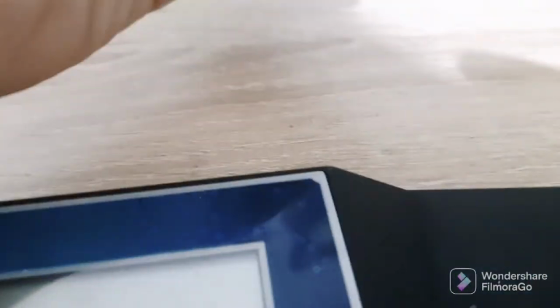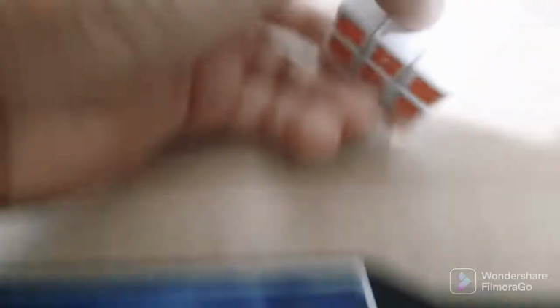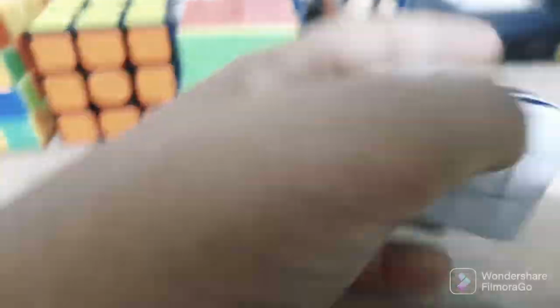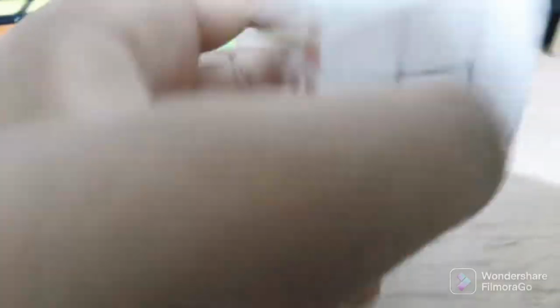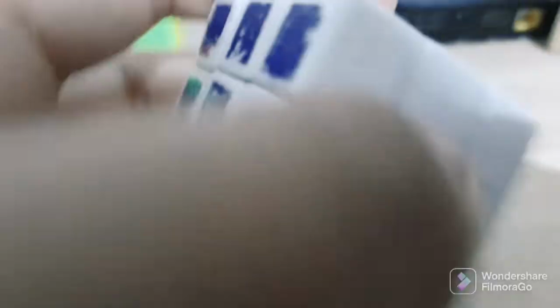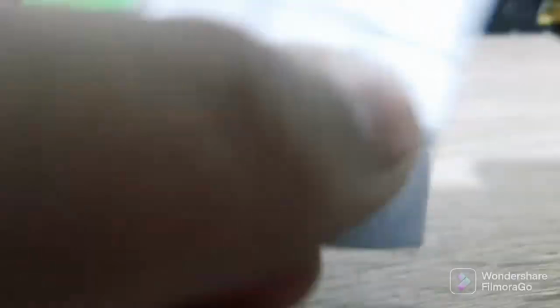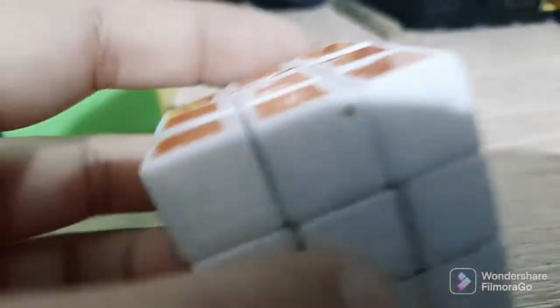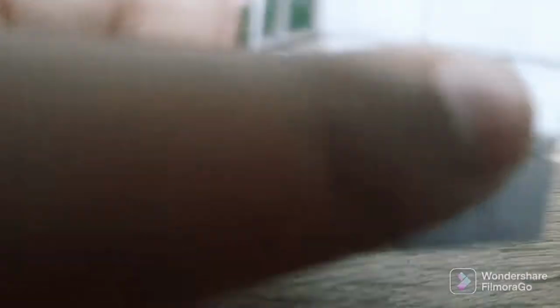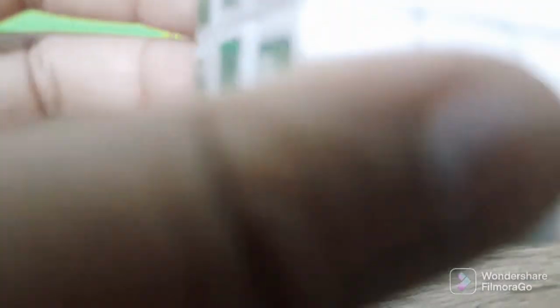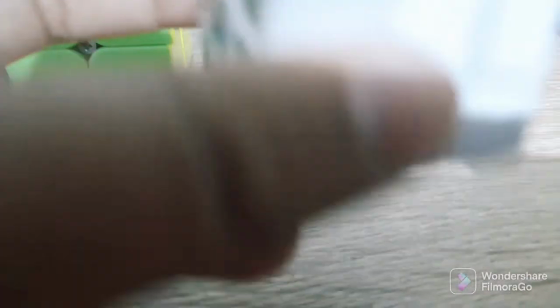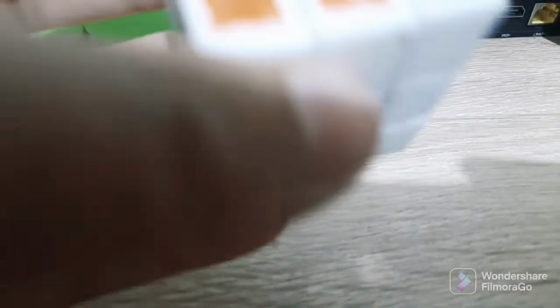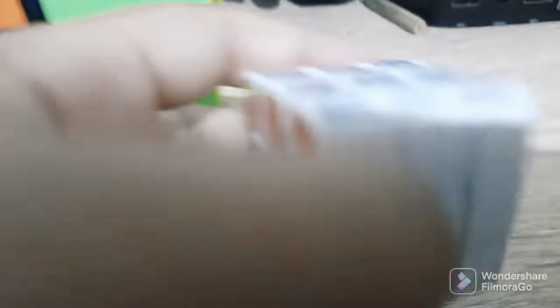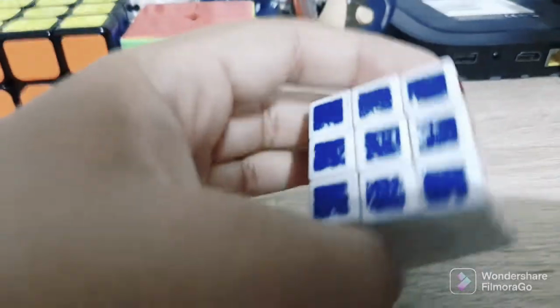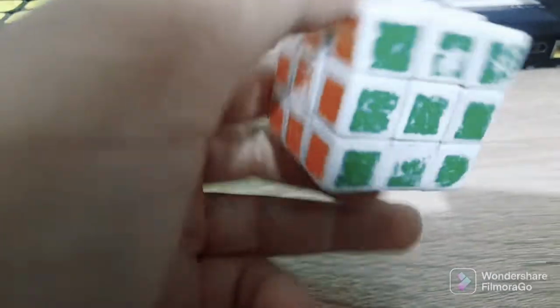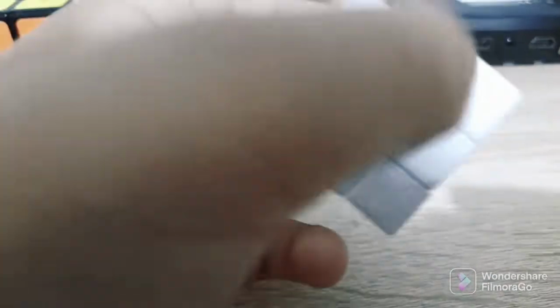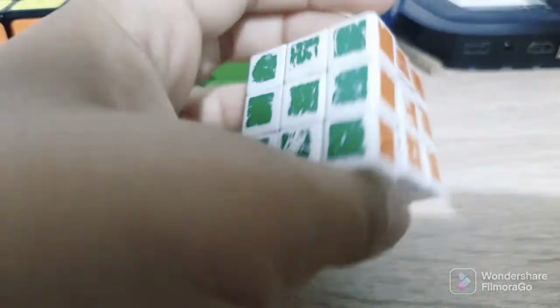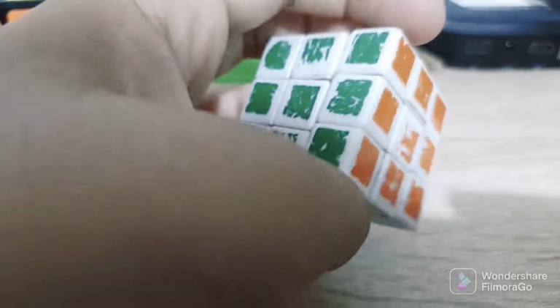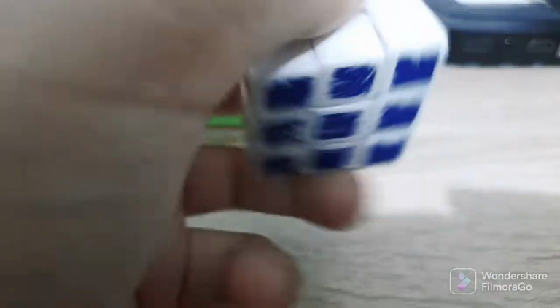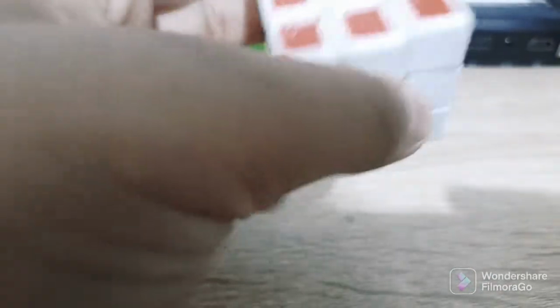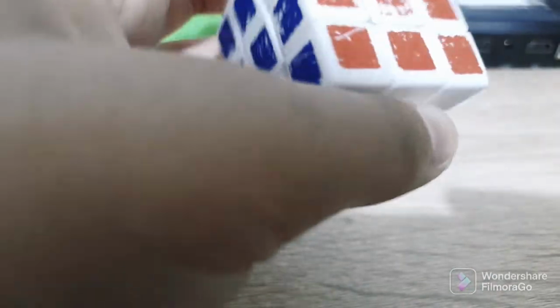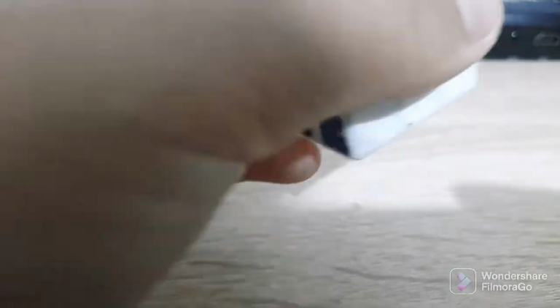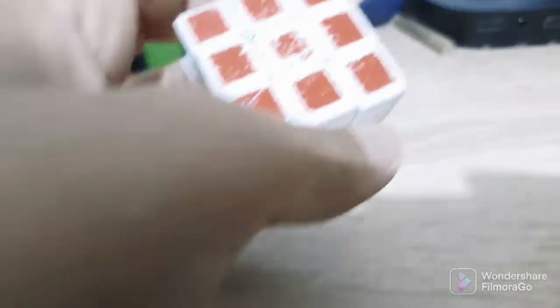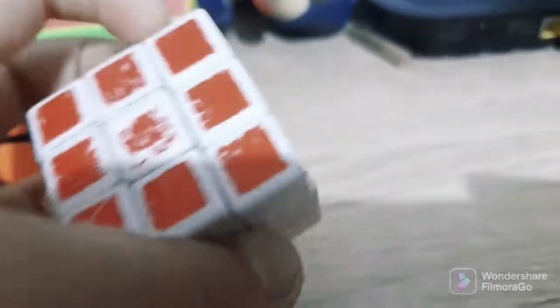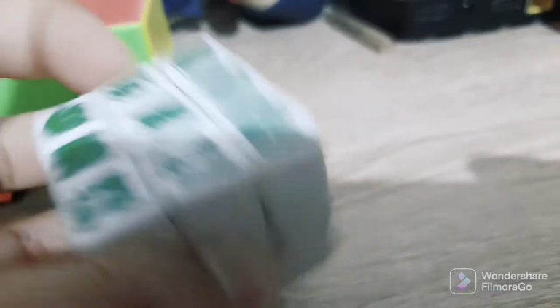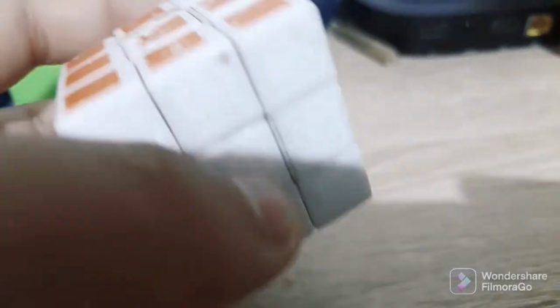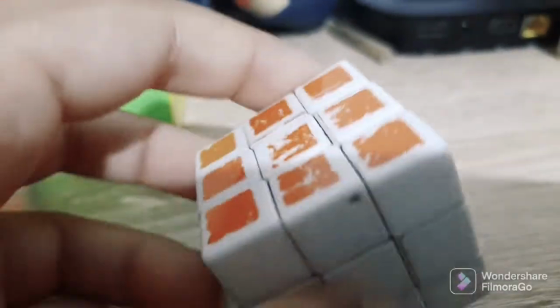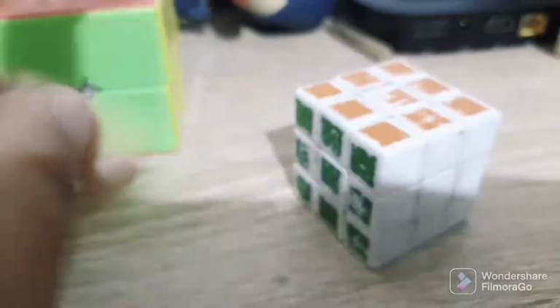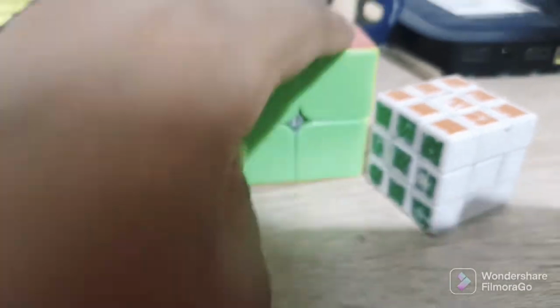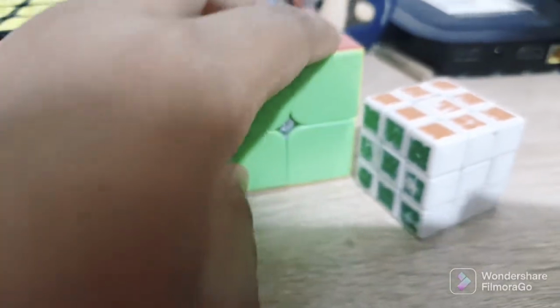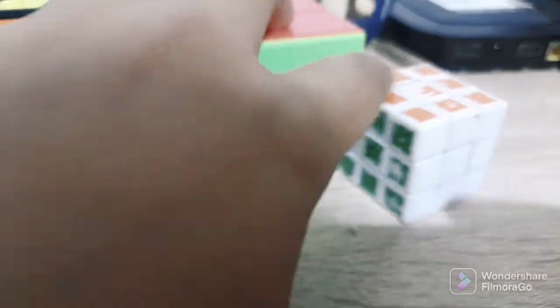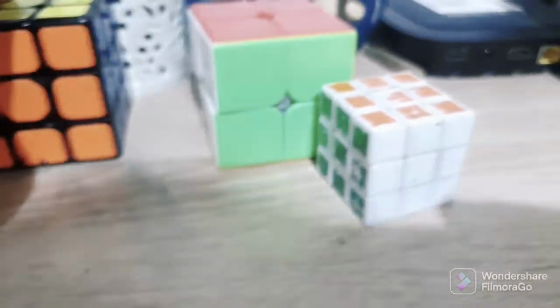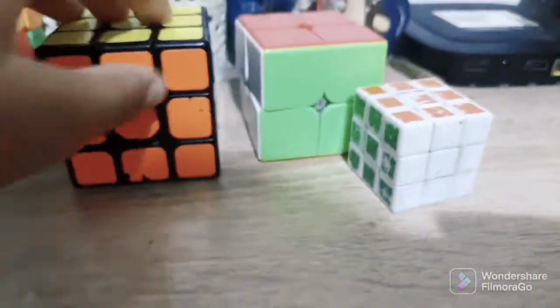And this is the smallest Rubik's Cube I have. It's not a sticker — like this, all of this.